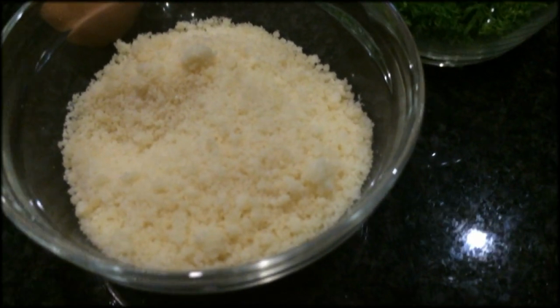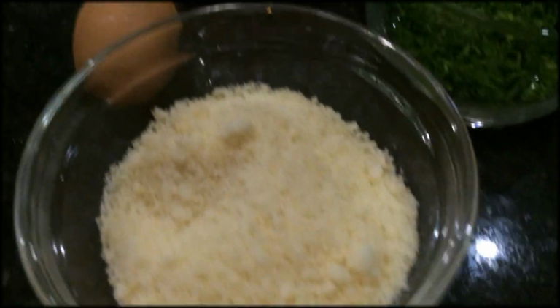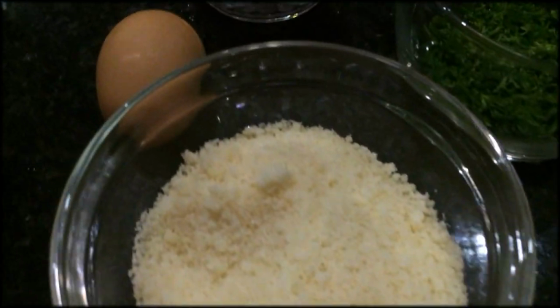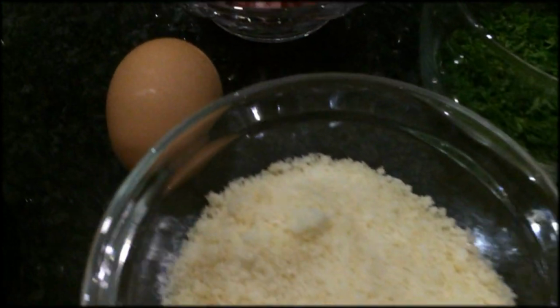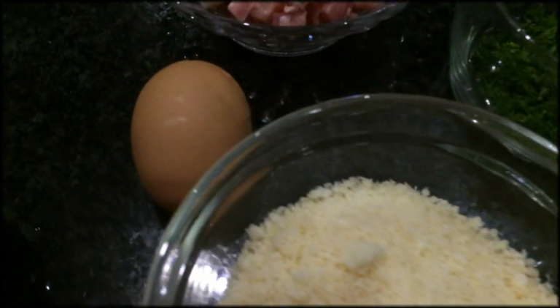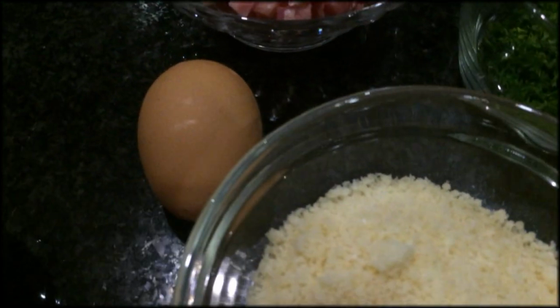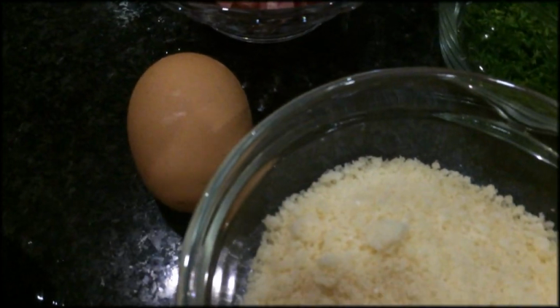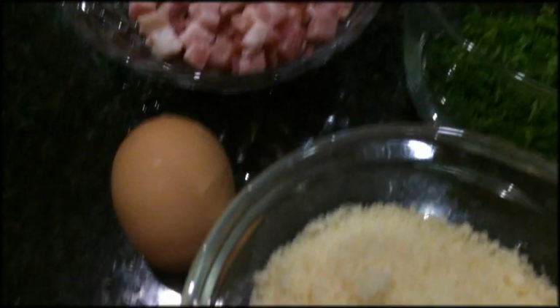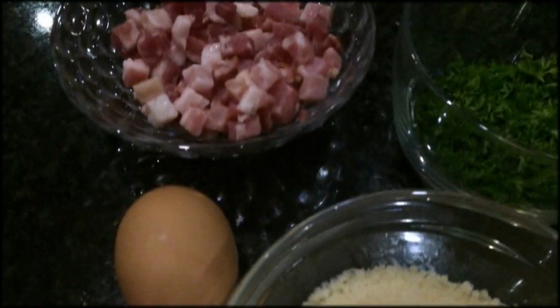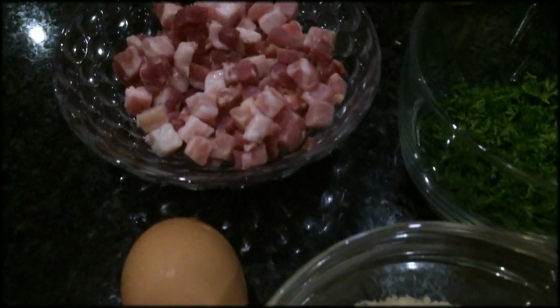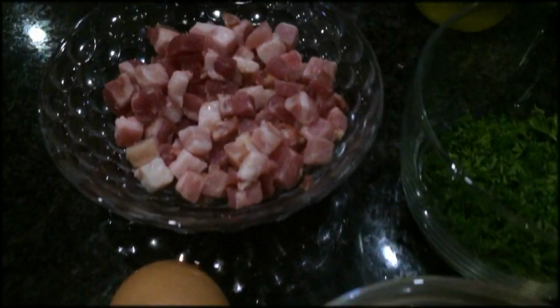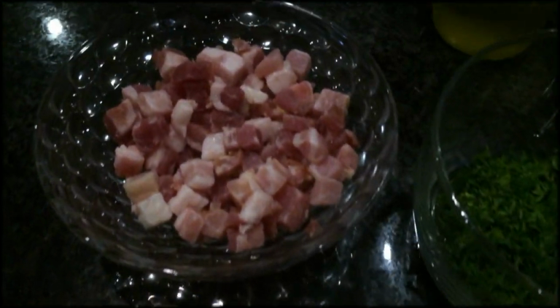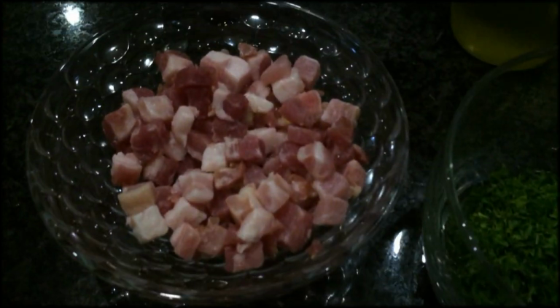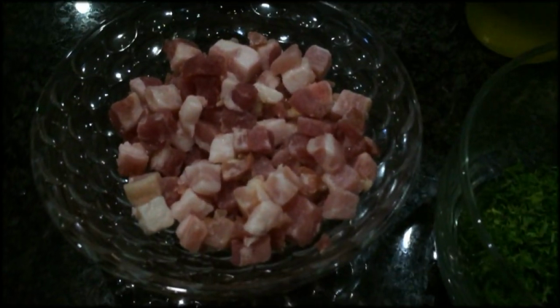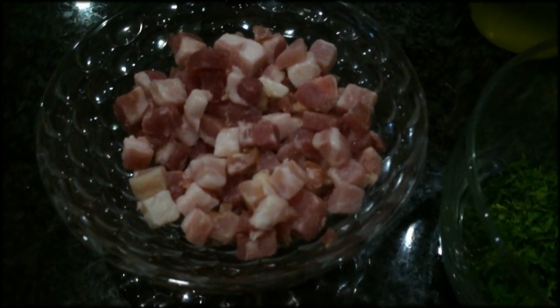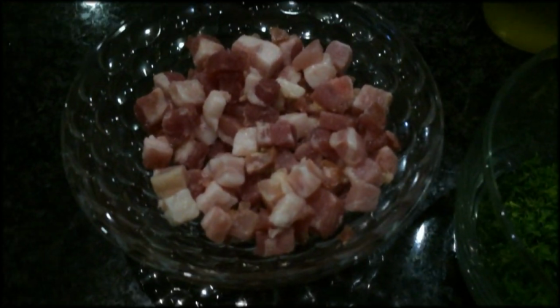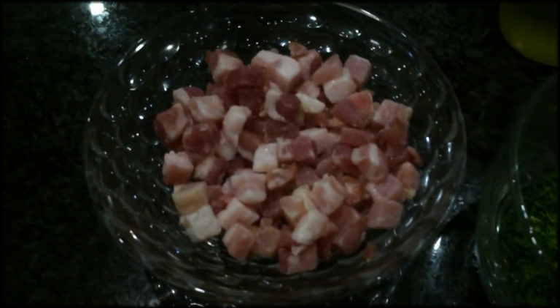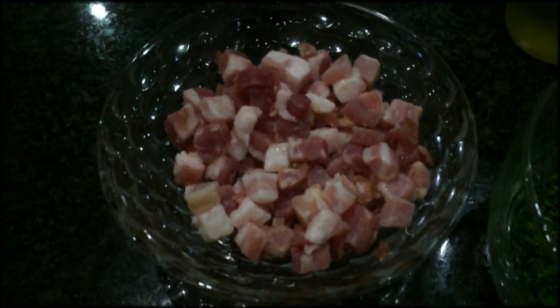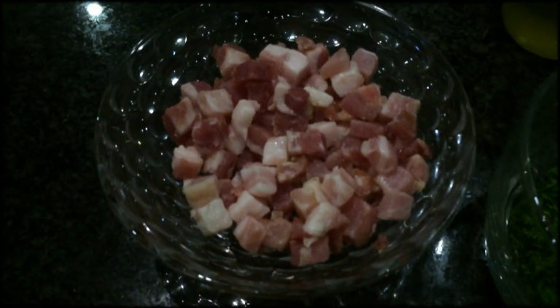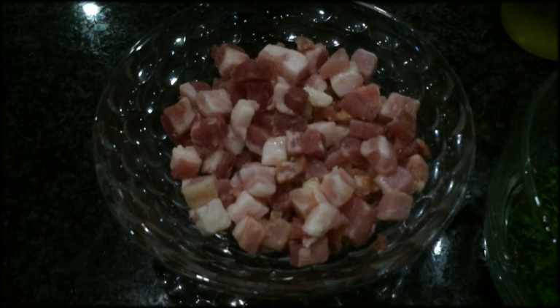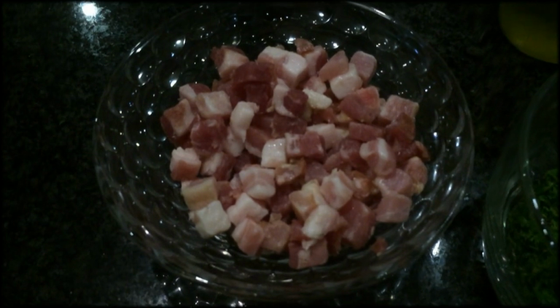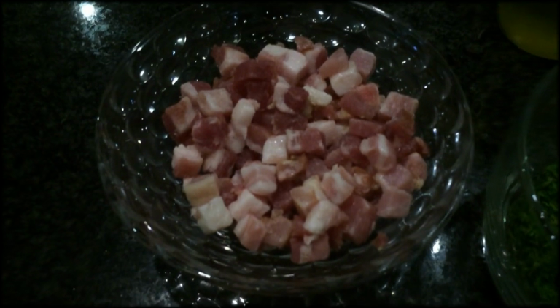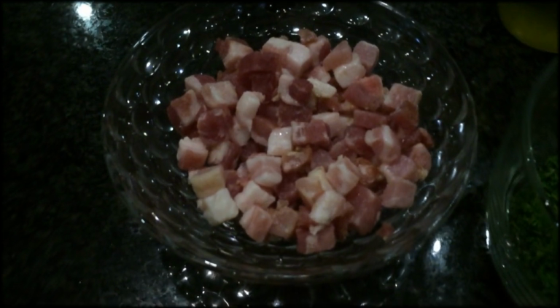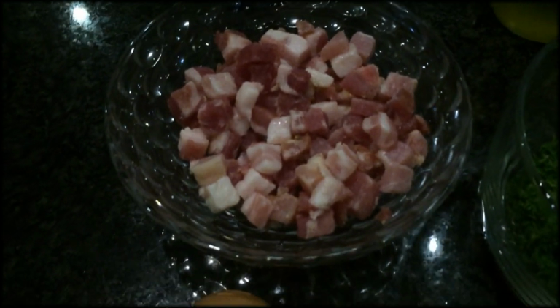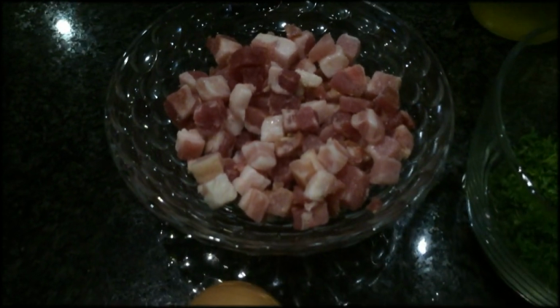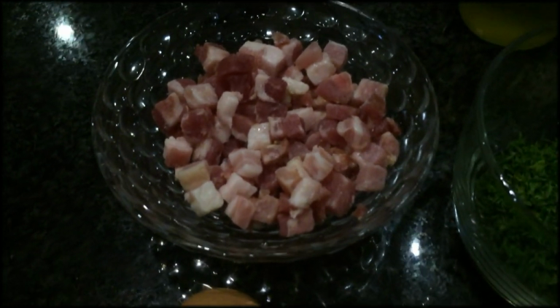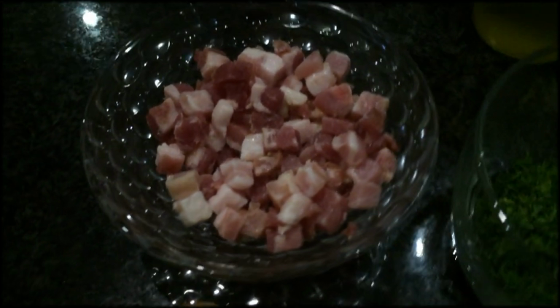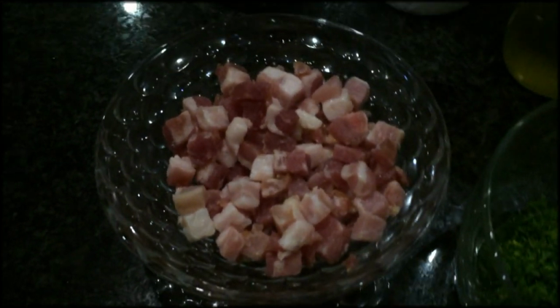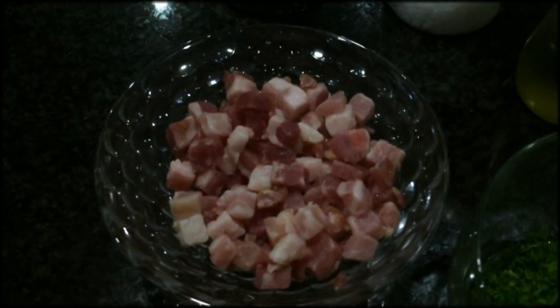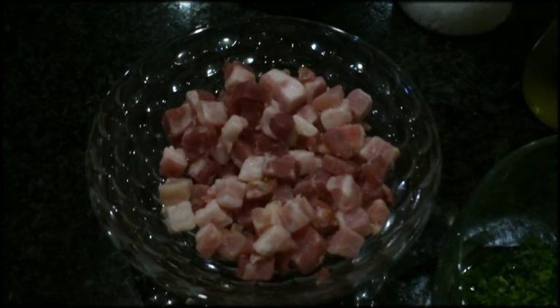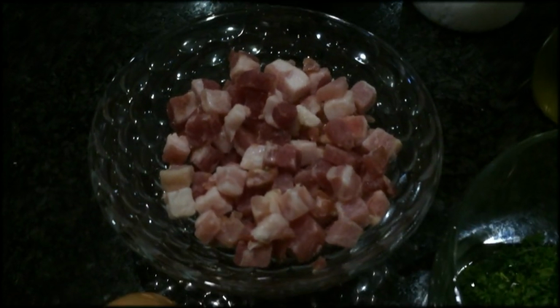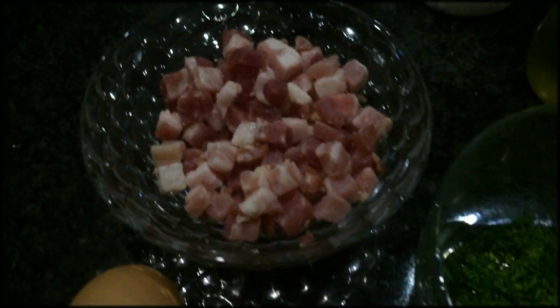You're going to need one egg. You're going to need a cup of chopped pancetta. I like using diced pancetta — I can dice it myself or you can buy it pre-diced.